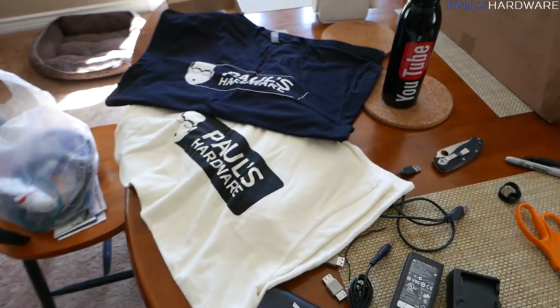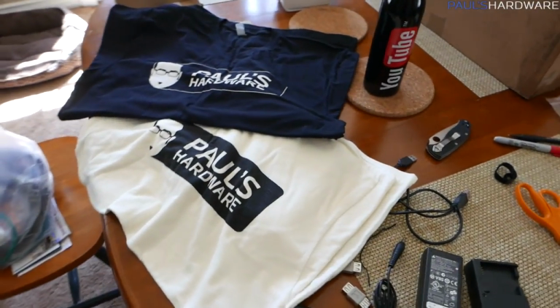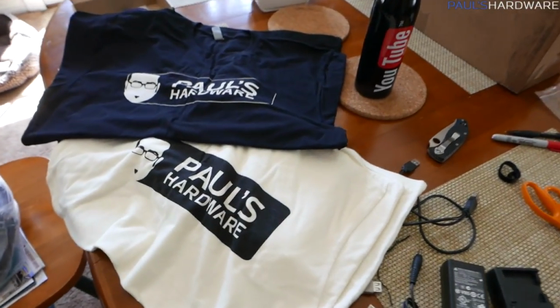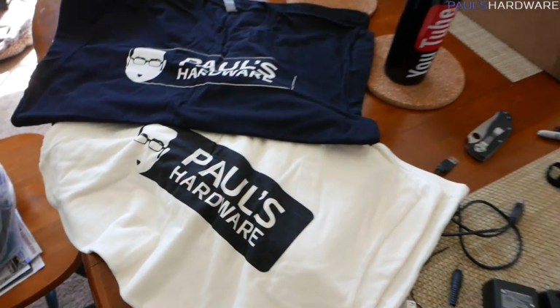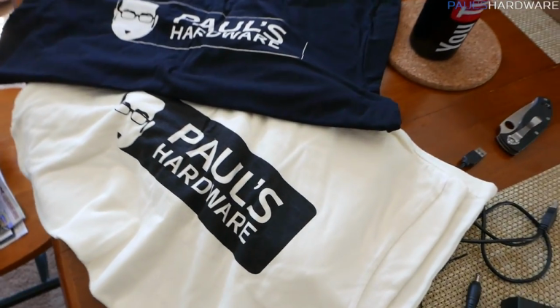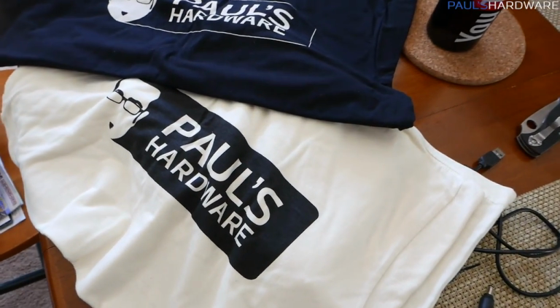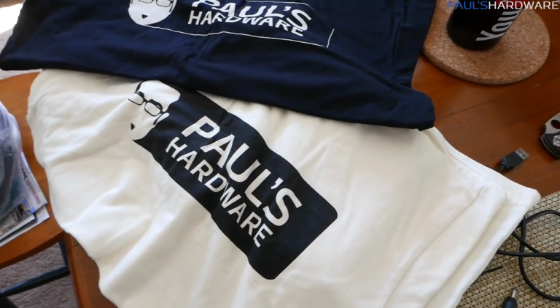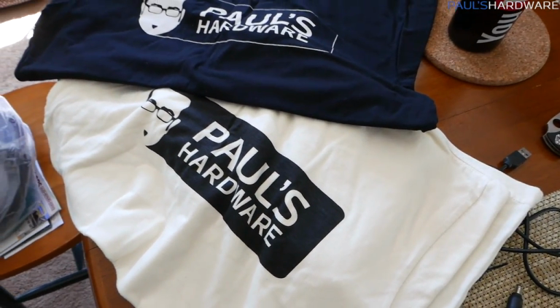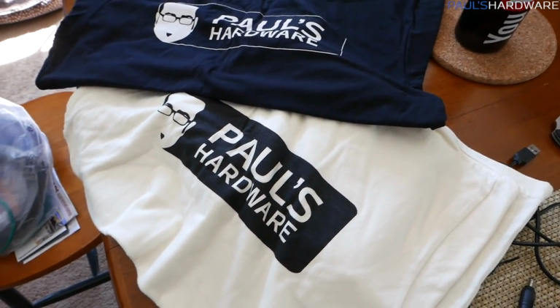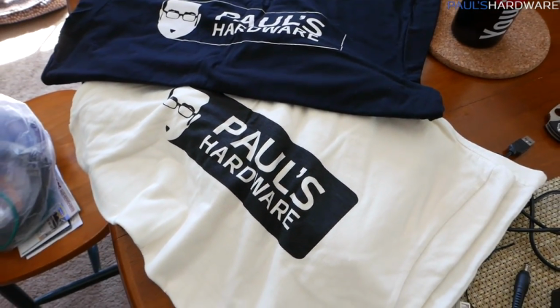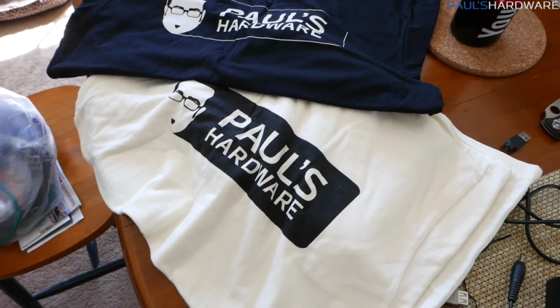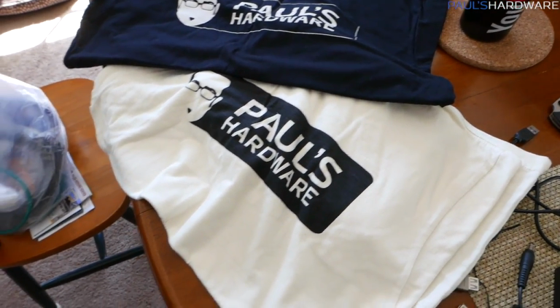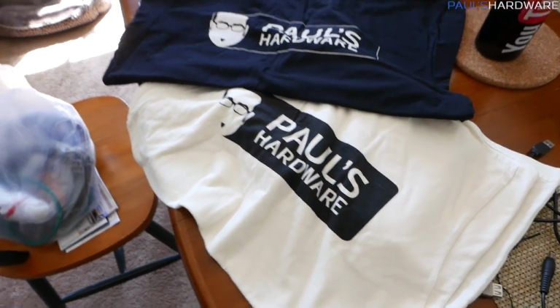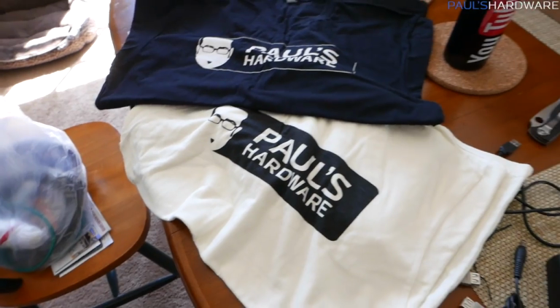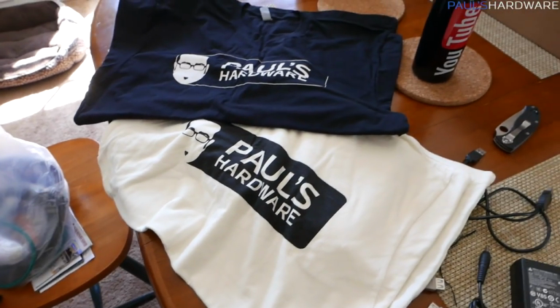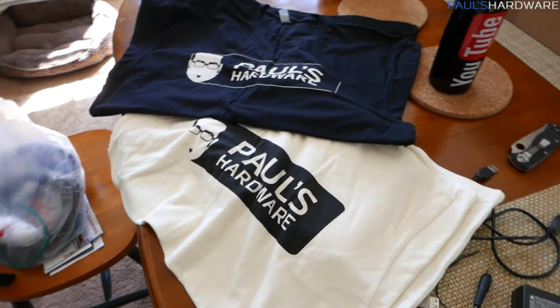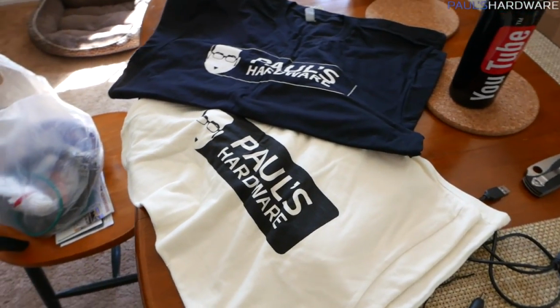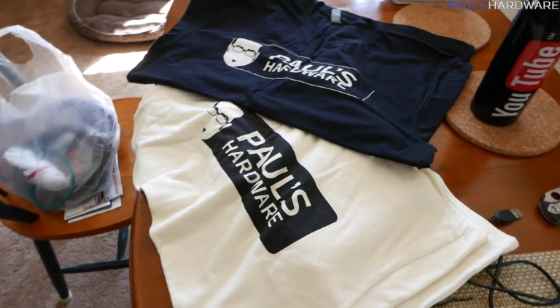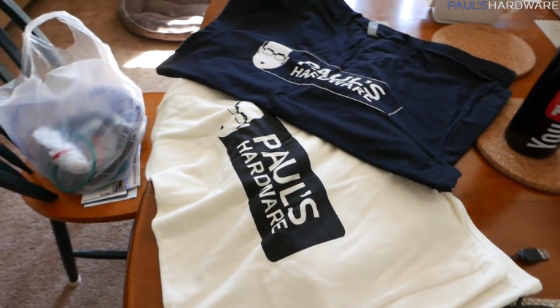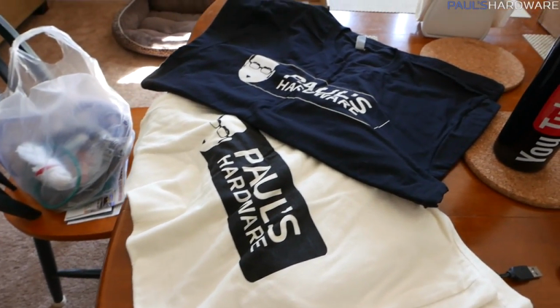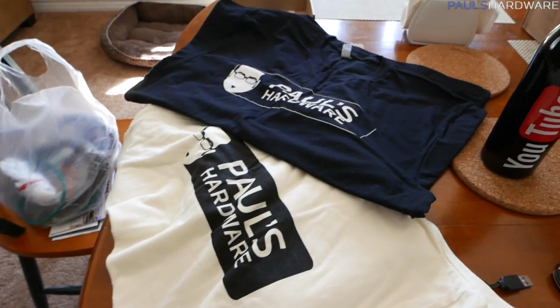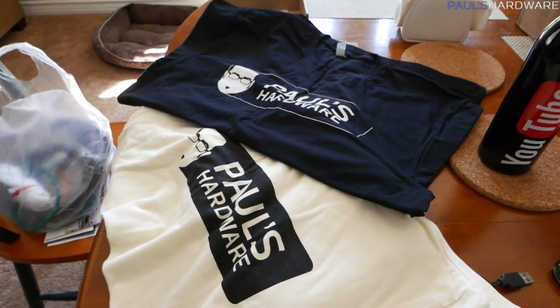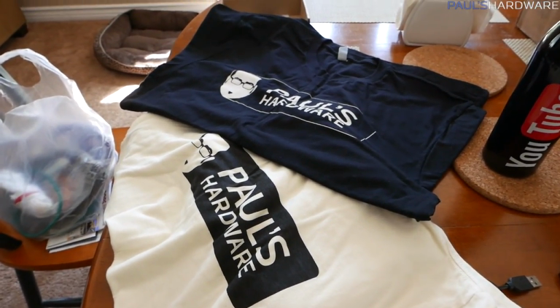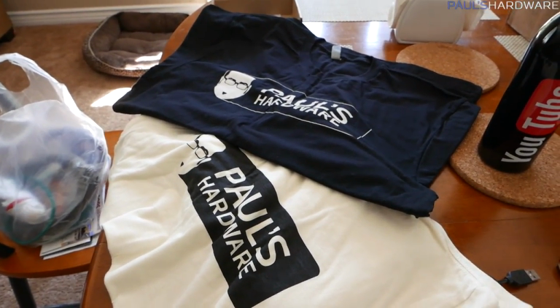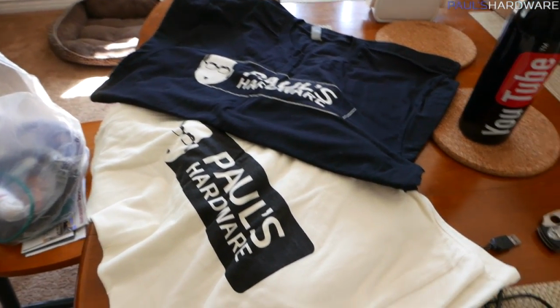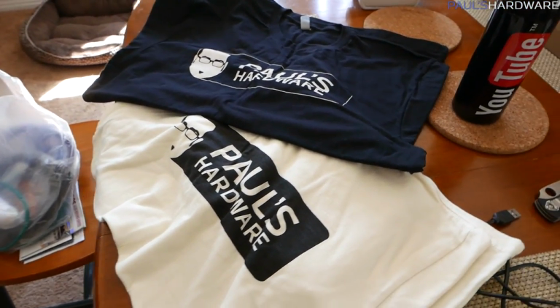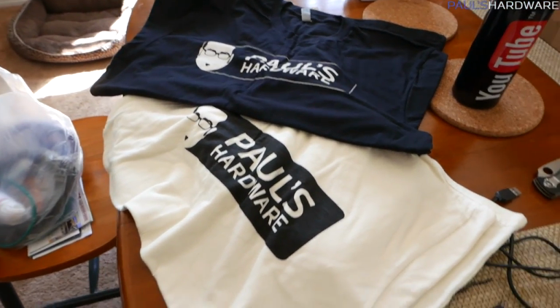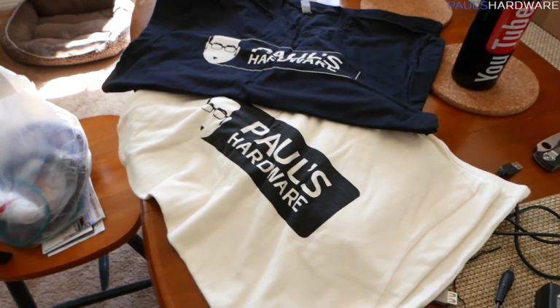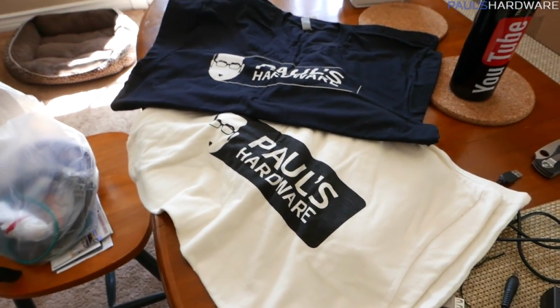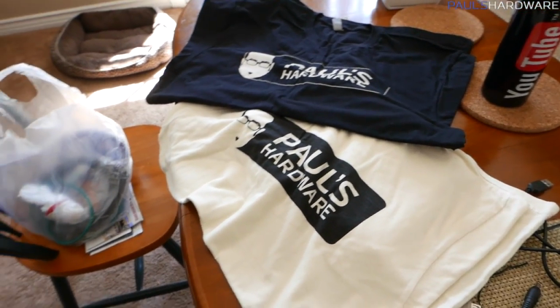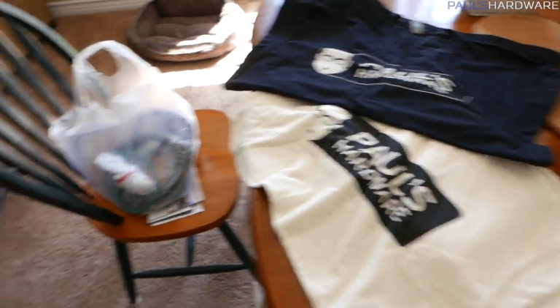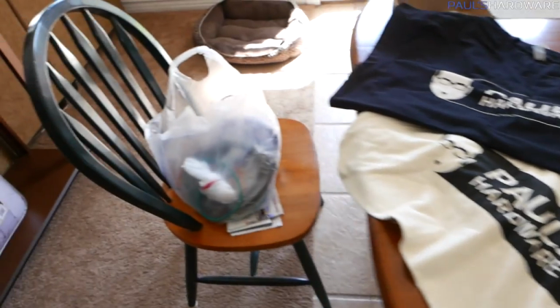By the way, this video is brought to you by PulseHardware.net, the doorway to the Pulse Hardware store where you can buy shirts just like this one.